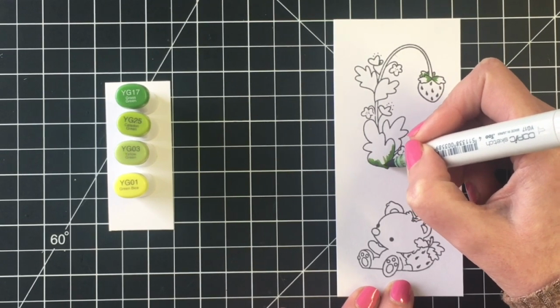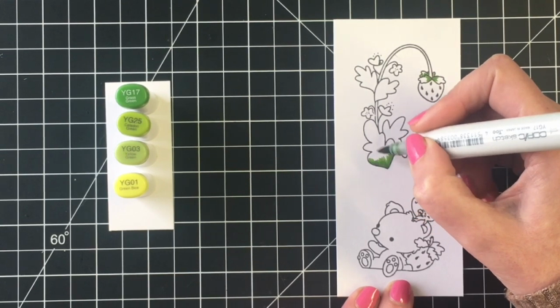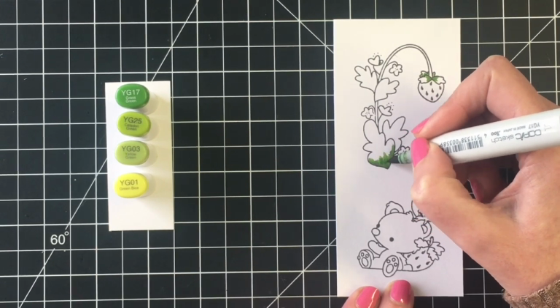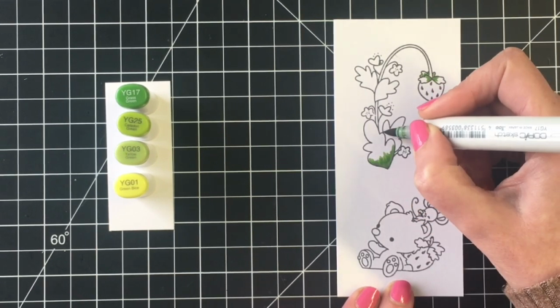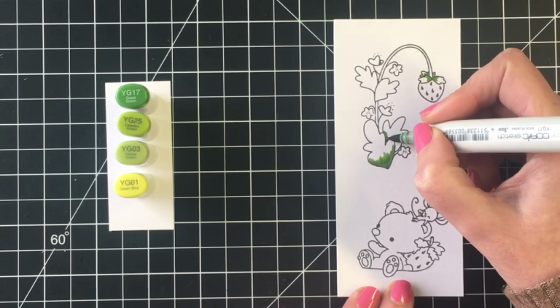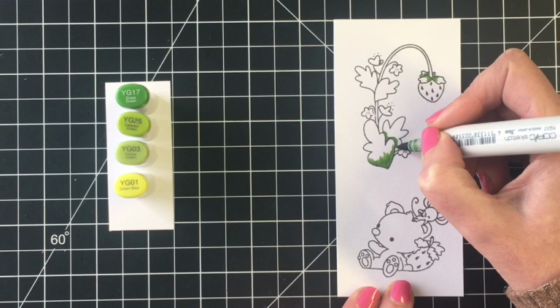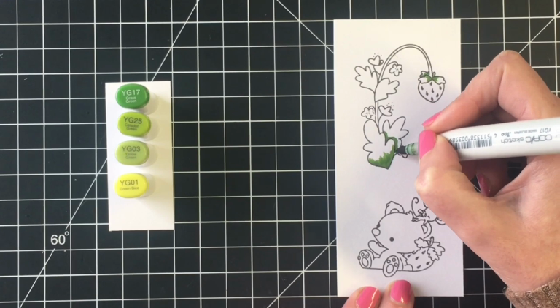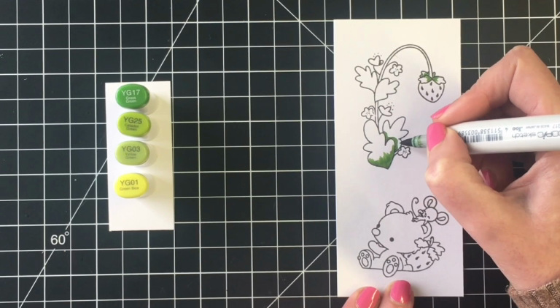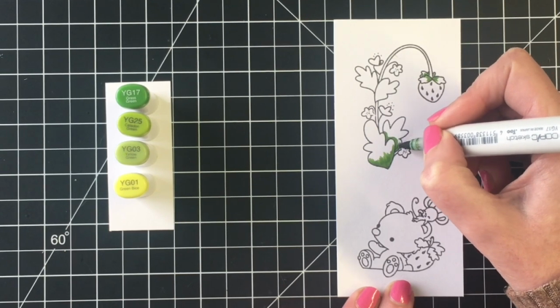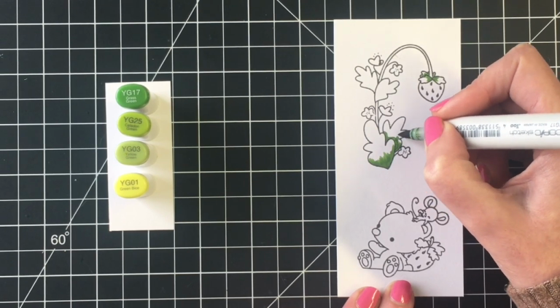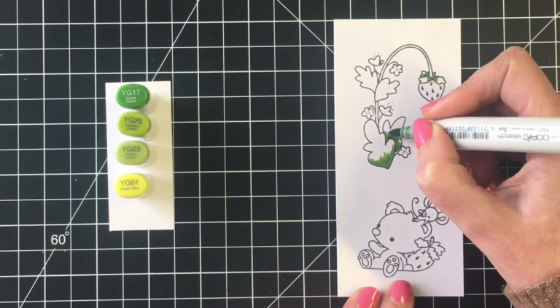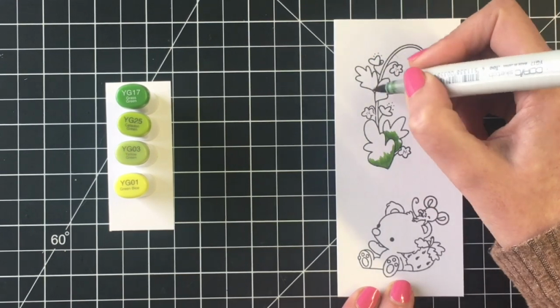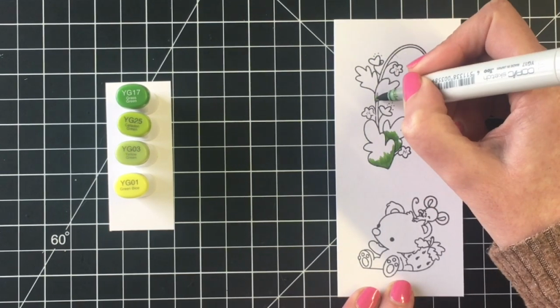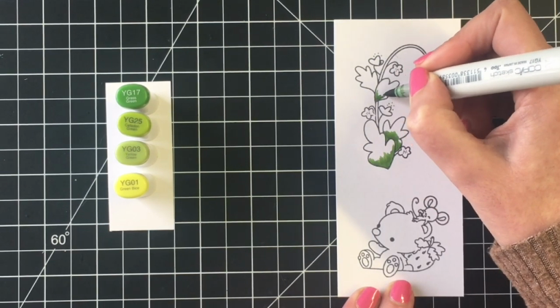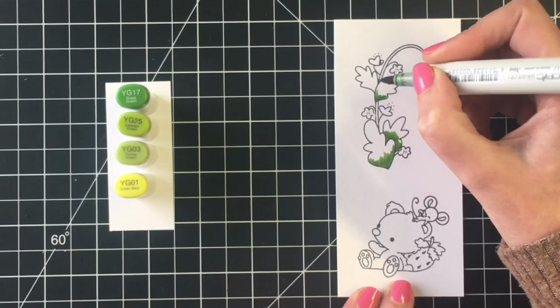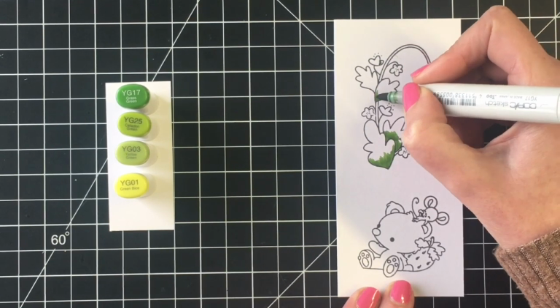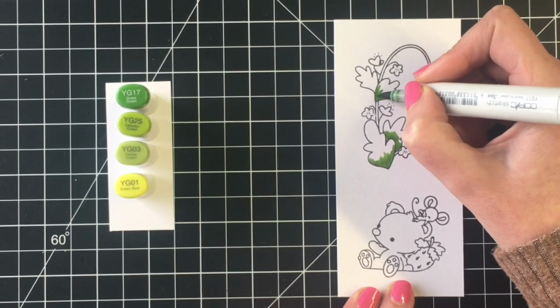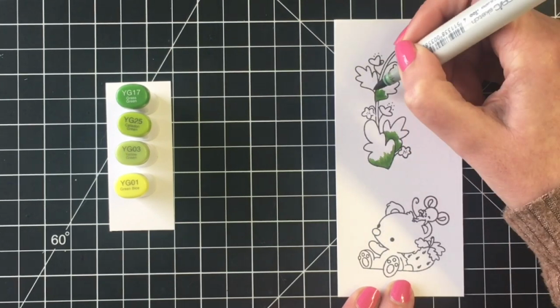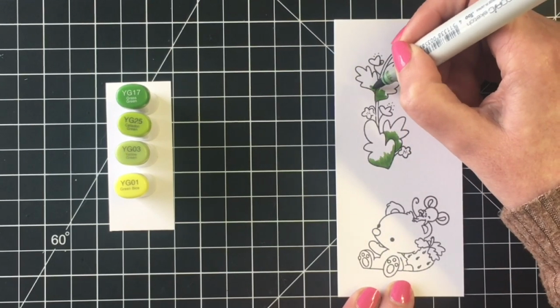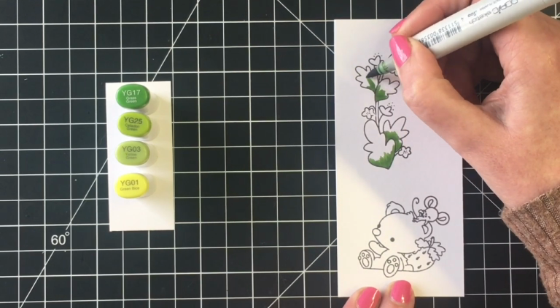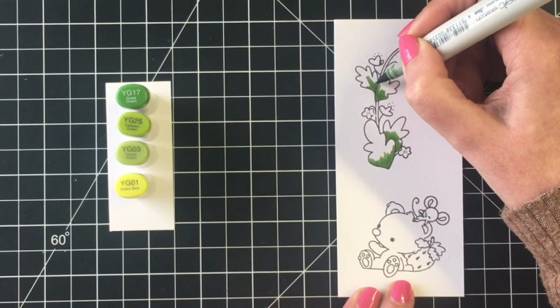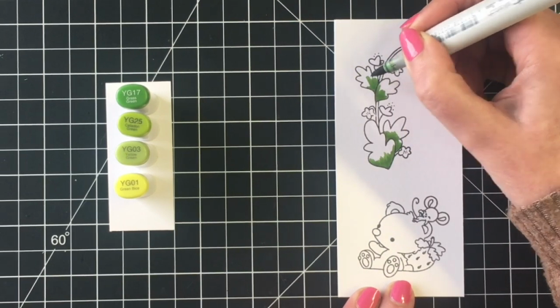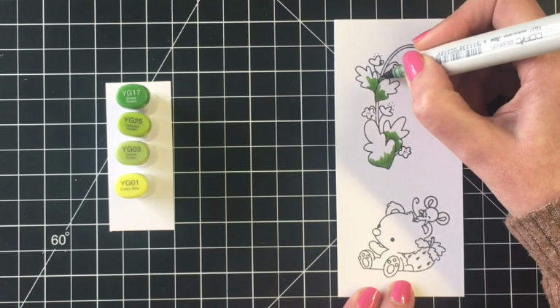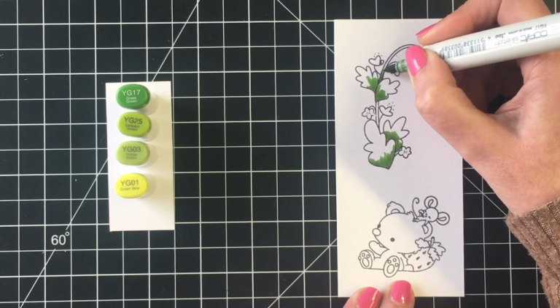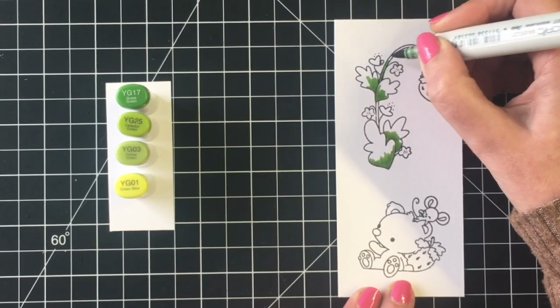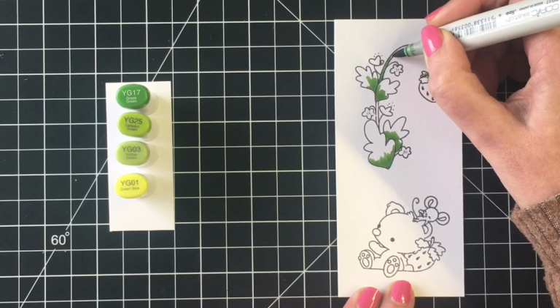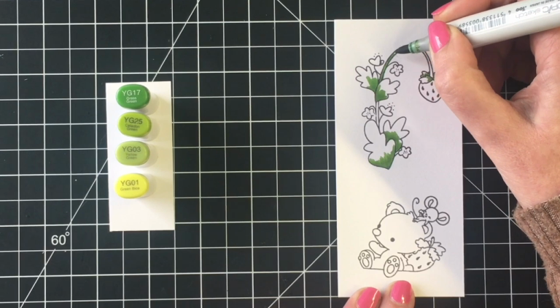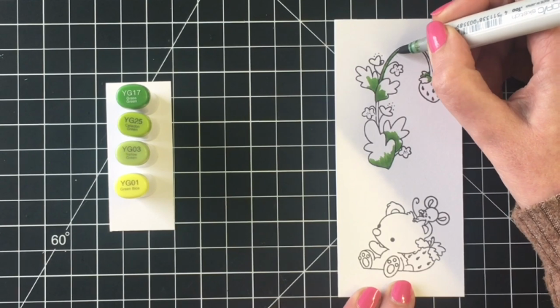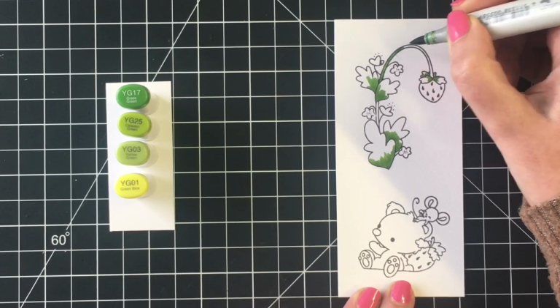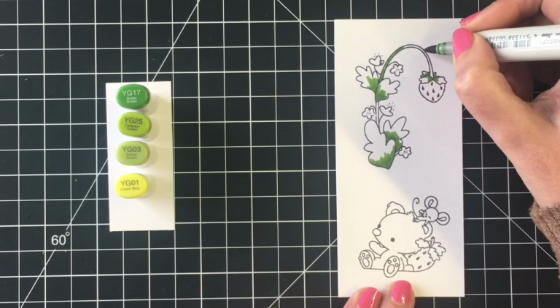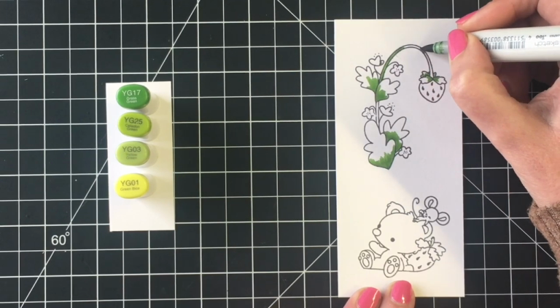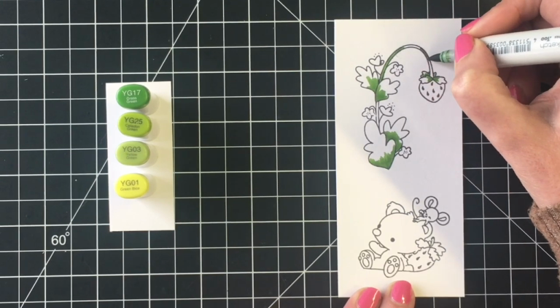Jumping into the coloring — I have the markers on the left-hand side, the darkest marker at the top all the way through to the lightest on the bottom. I do have a color map at the end of this video if you want to see all the colors I used in one place. I'm going to be coloring two images so you can see the majority of the colors used.